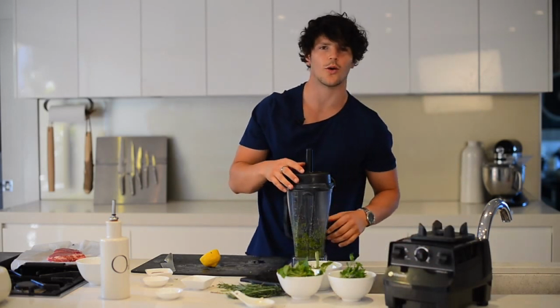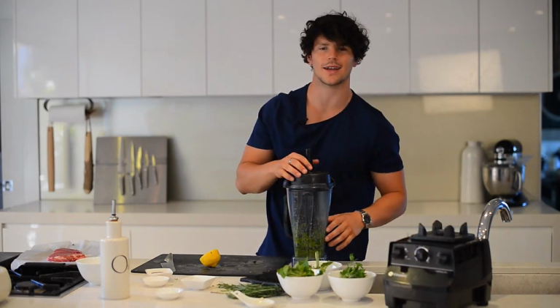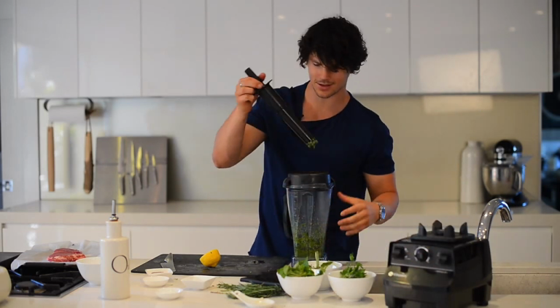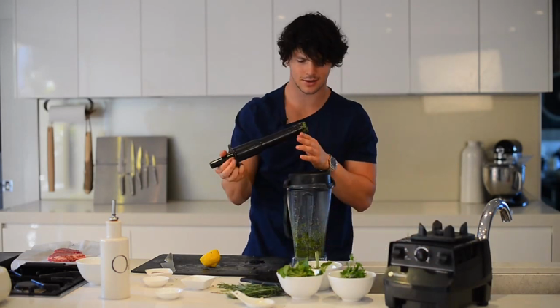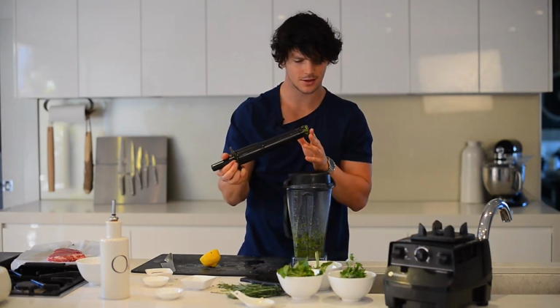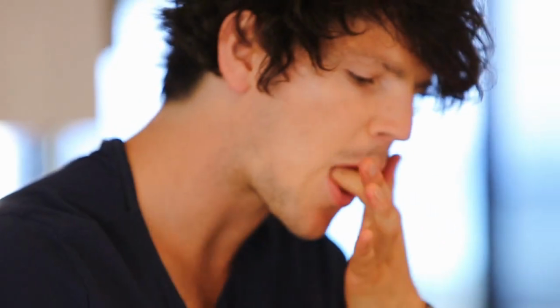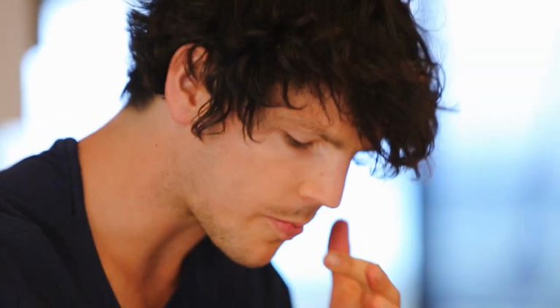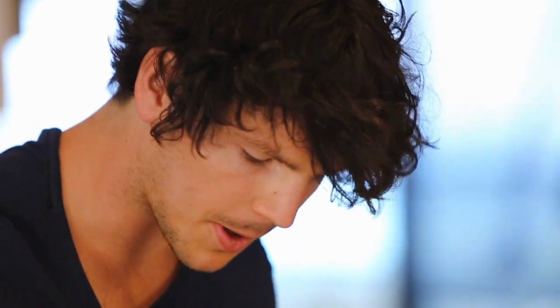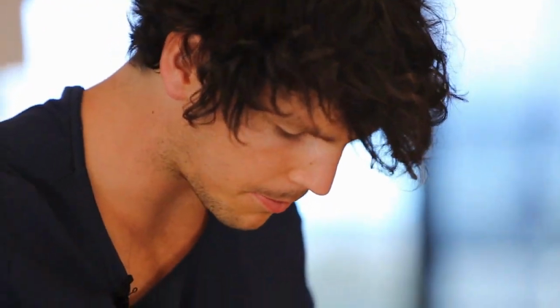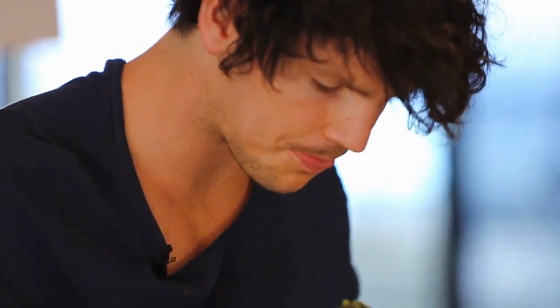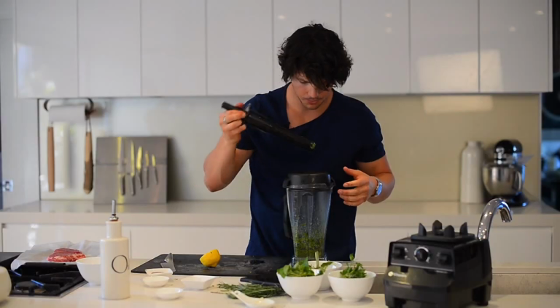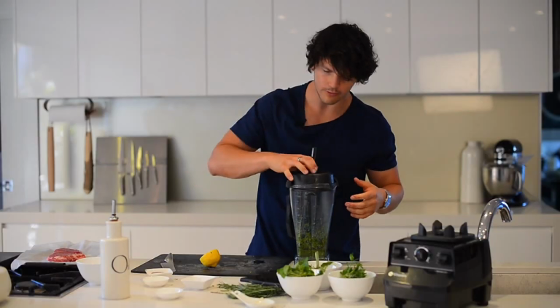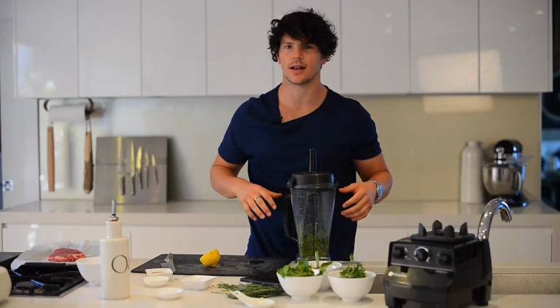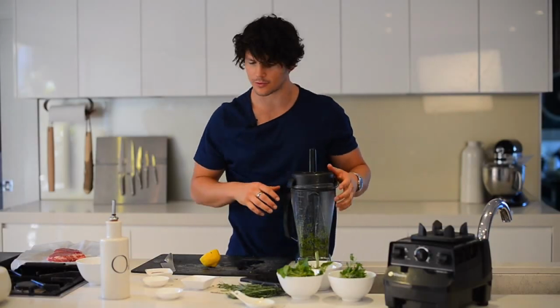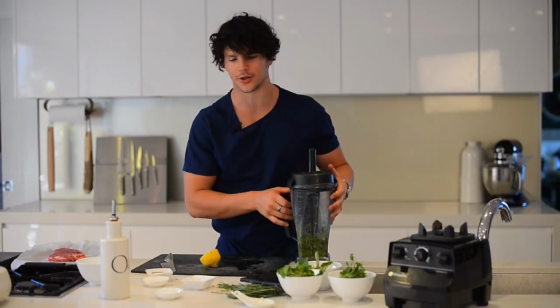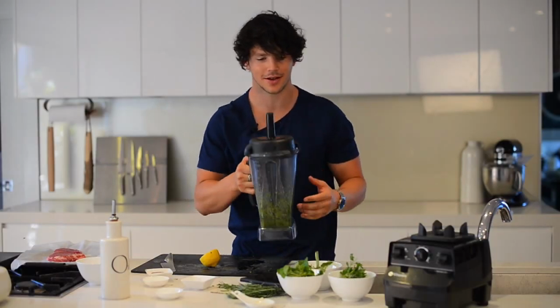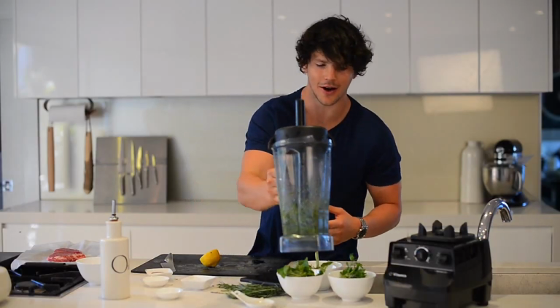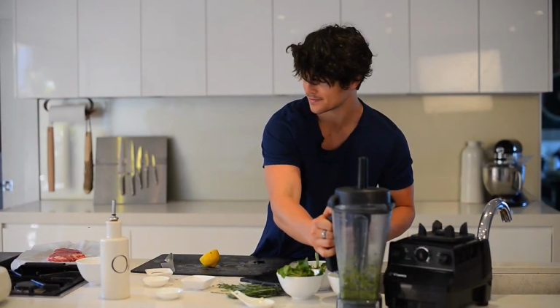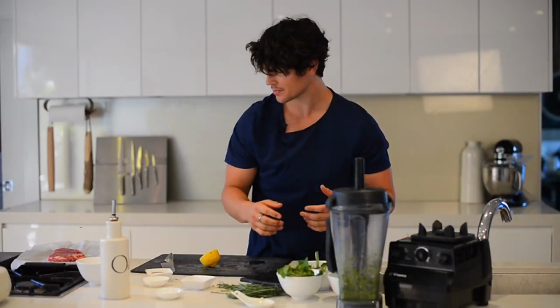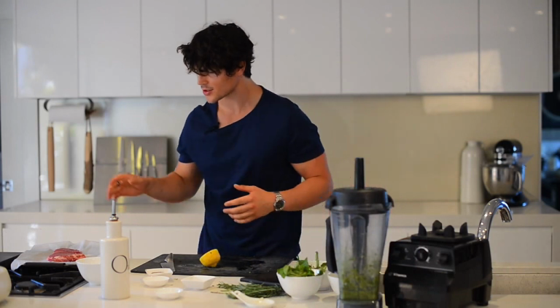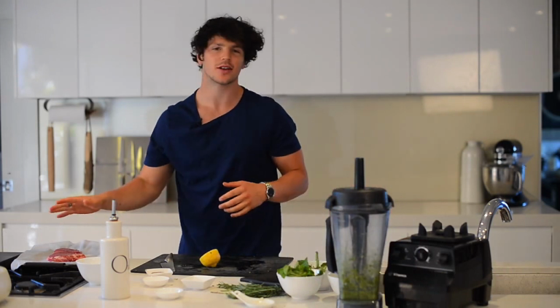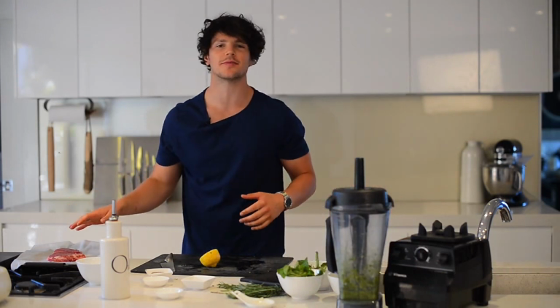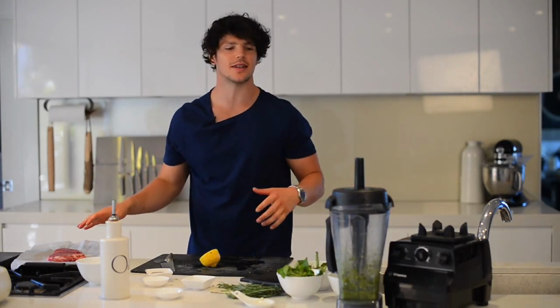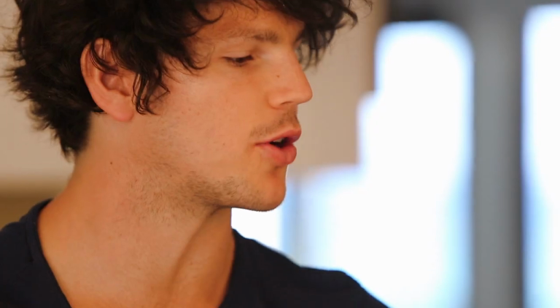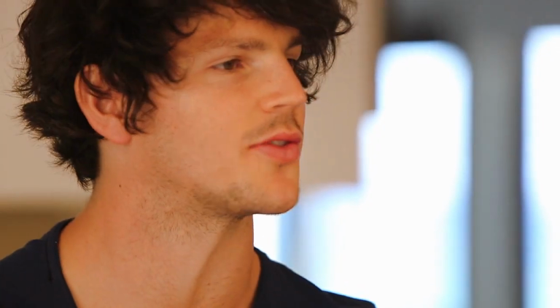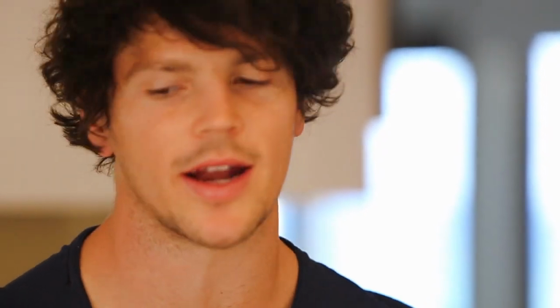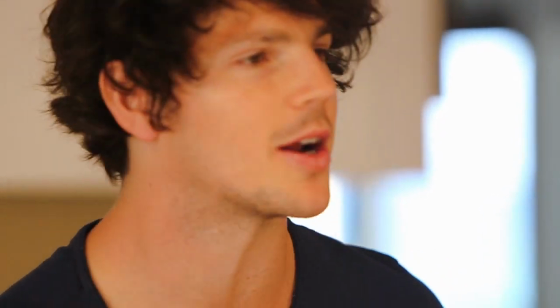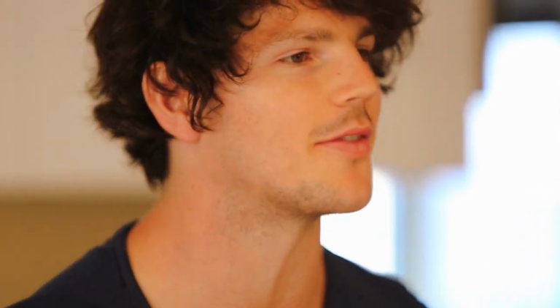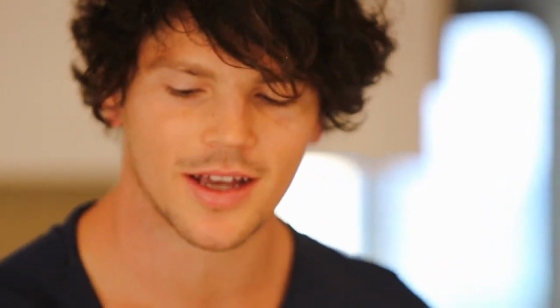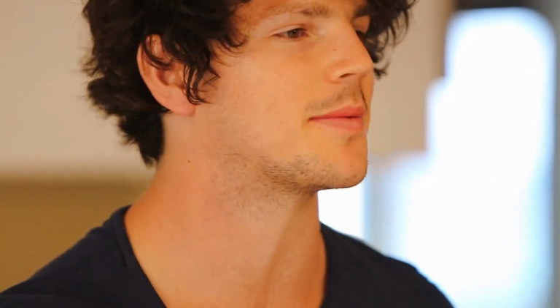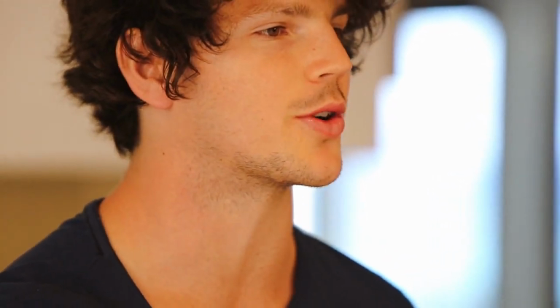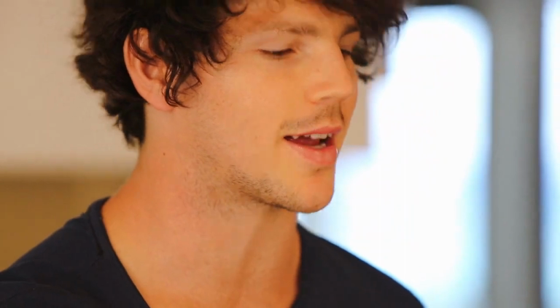Always taste. That's really good. So, steaks have been sitting there, we've got our salsa verde ready, tomatoes are in the oven — time to start cooking our steaks.